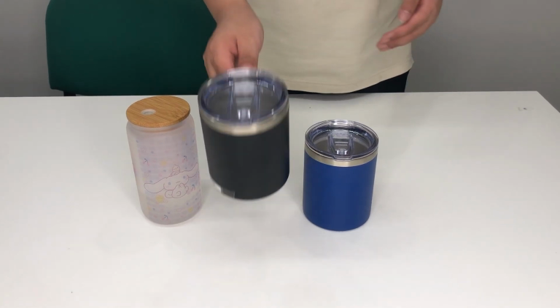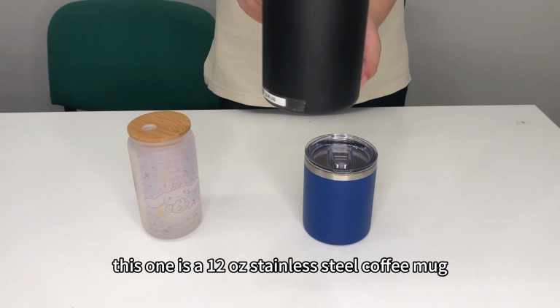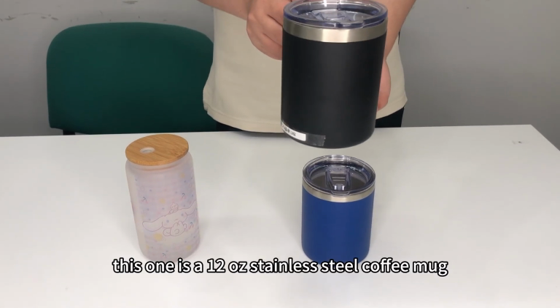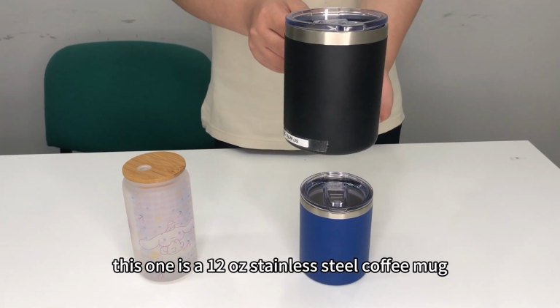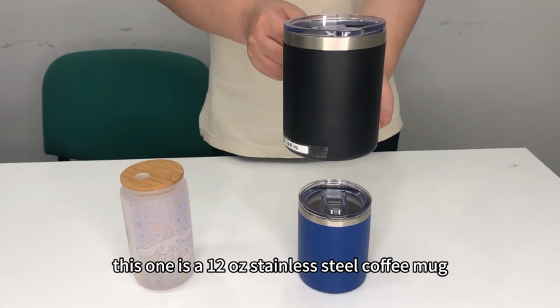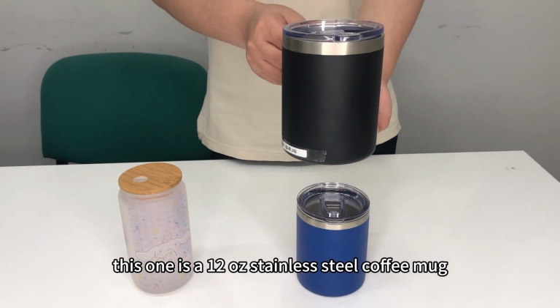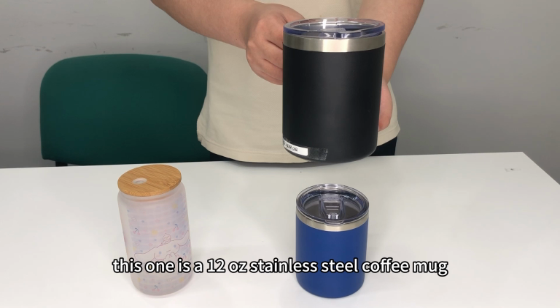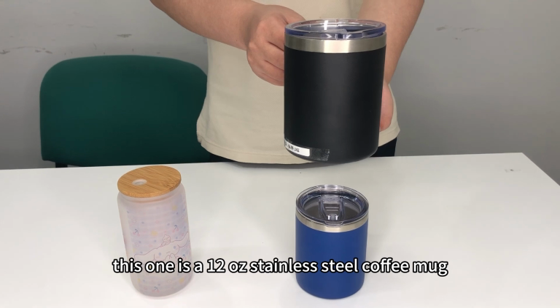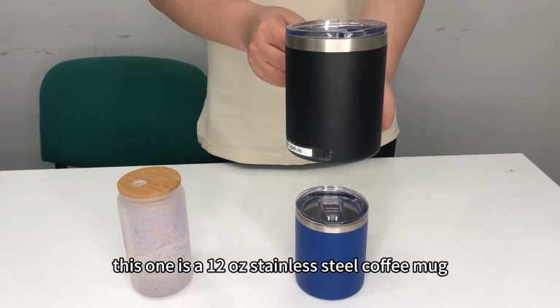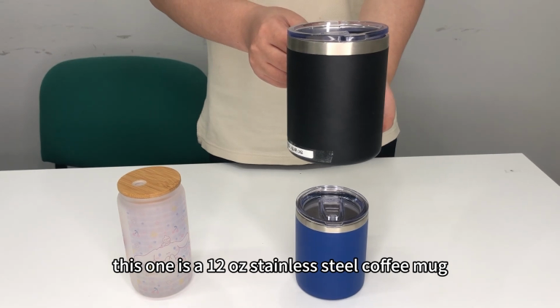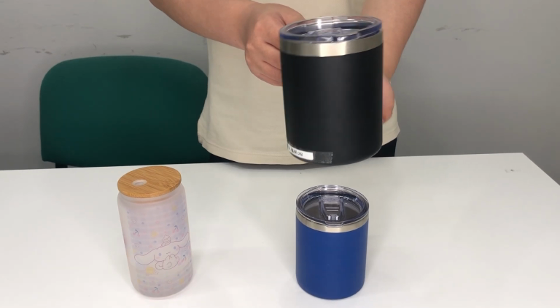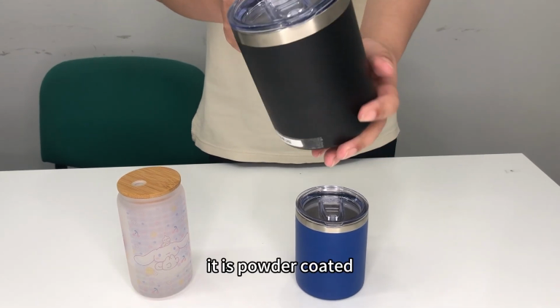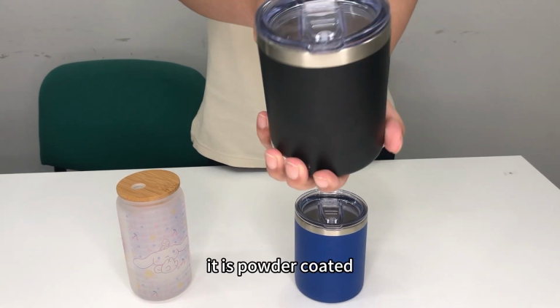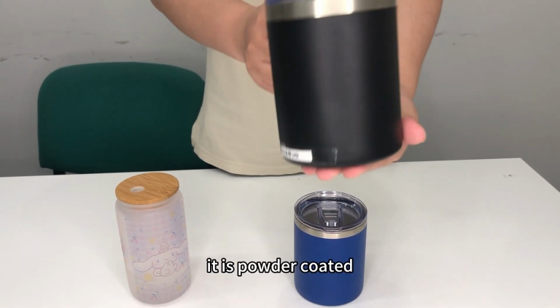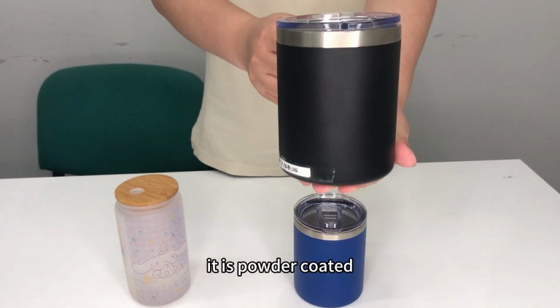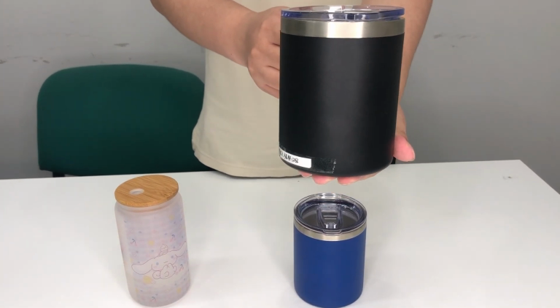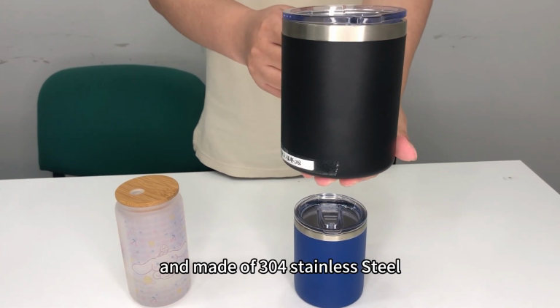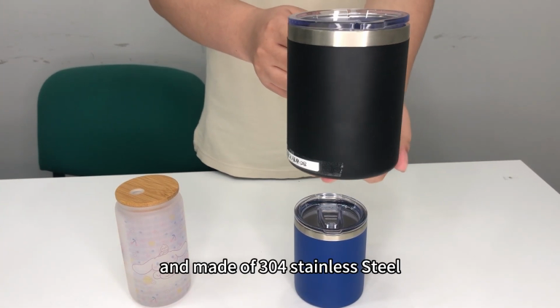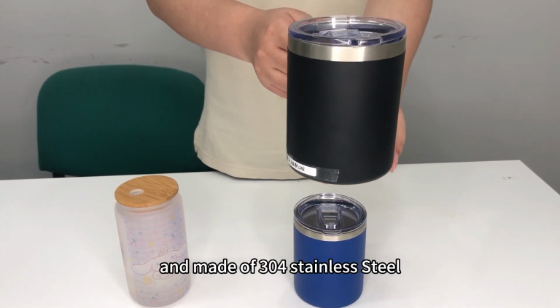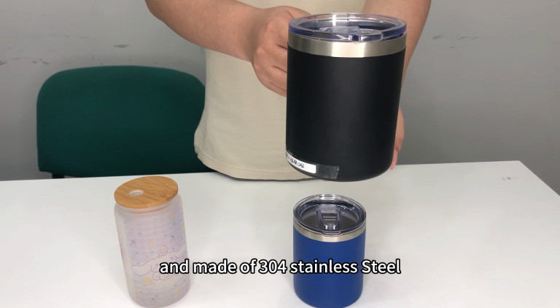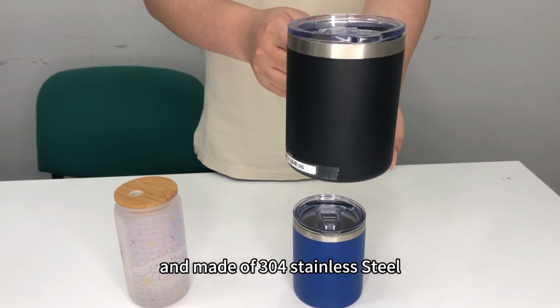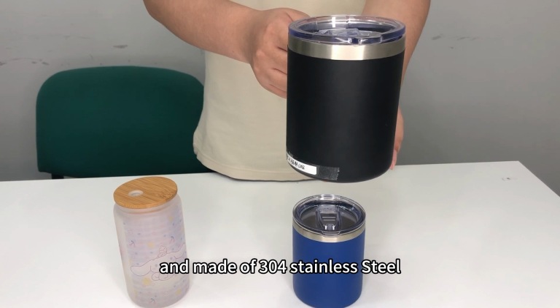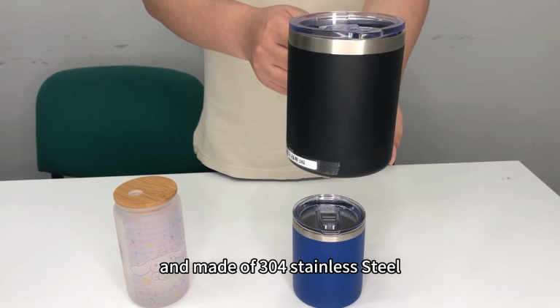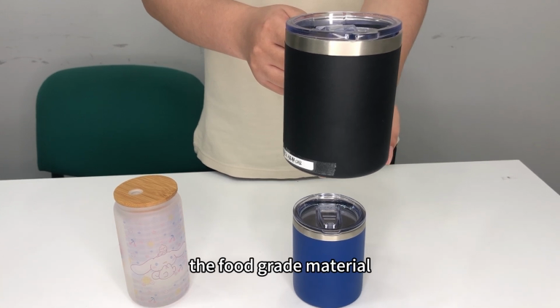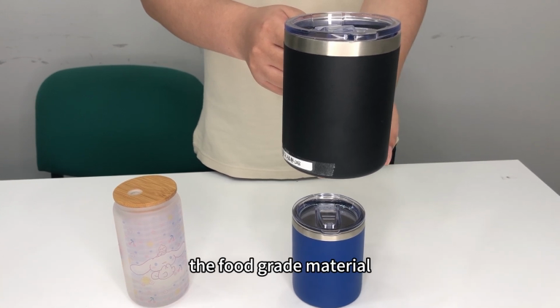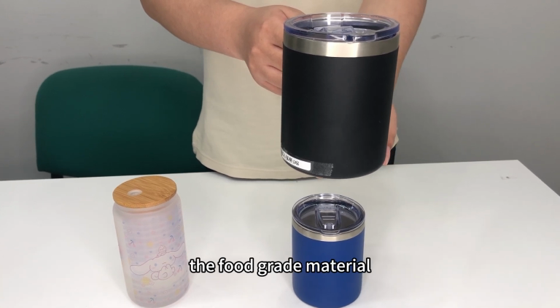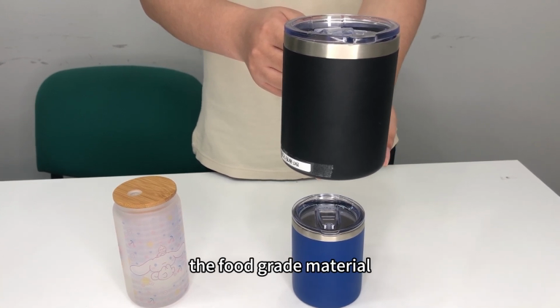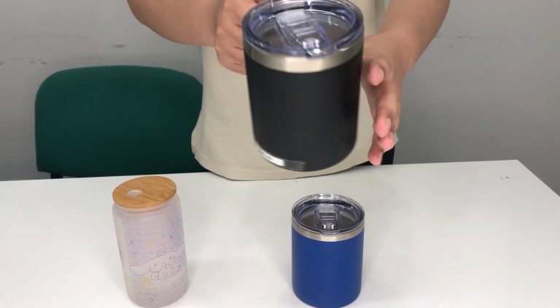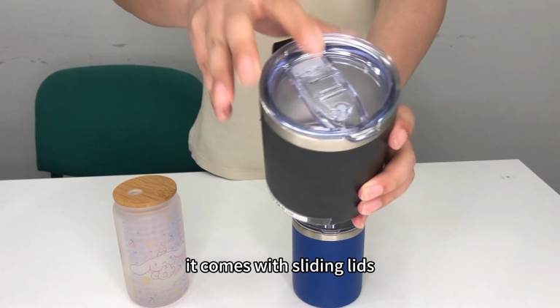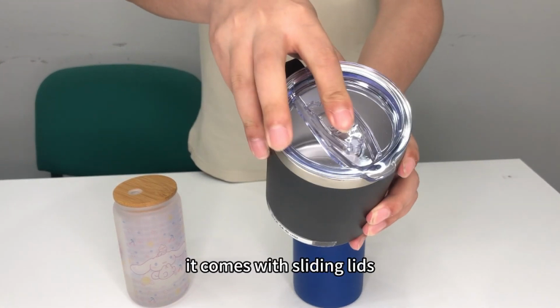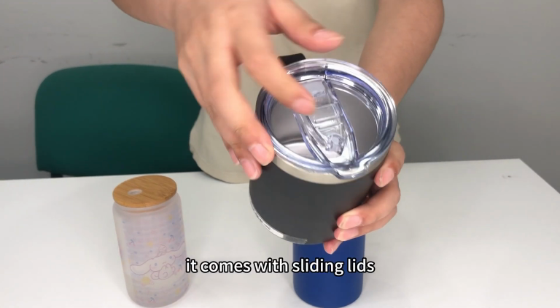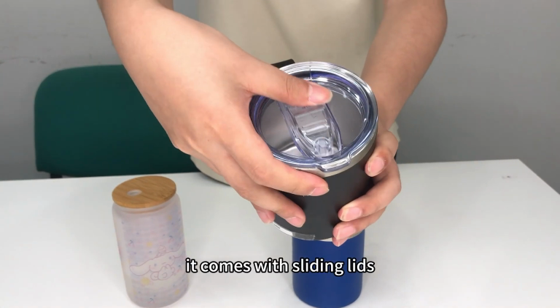This one is a 12-pound stainless steel coffee mug. It is powder coated and made of 304 stainless steel, the food grade material. It comes with the sliding lid.